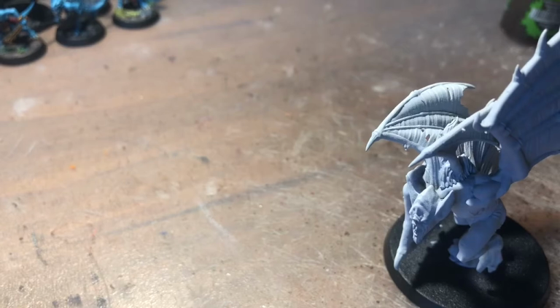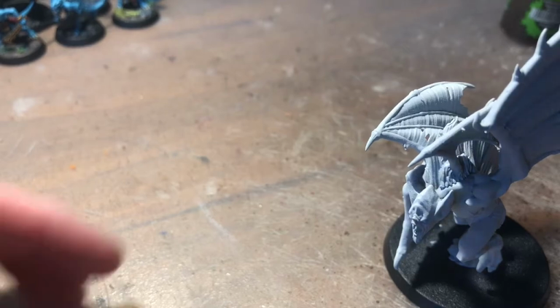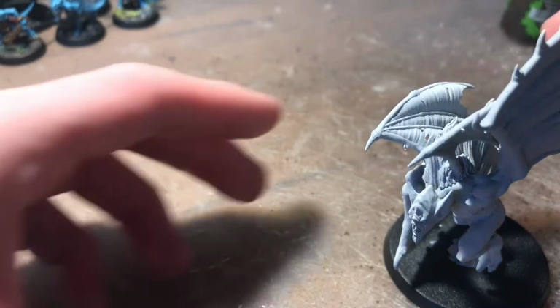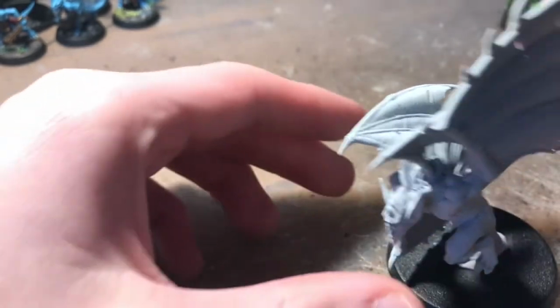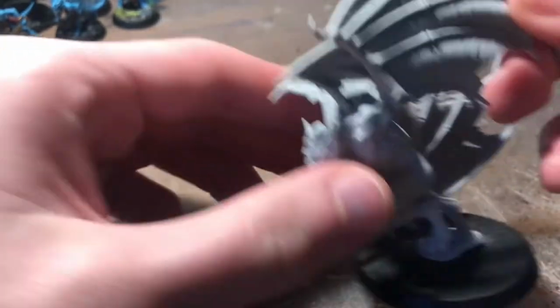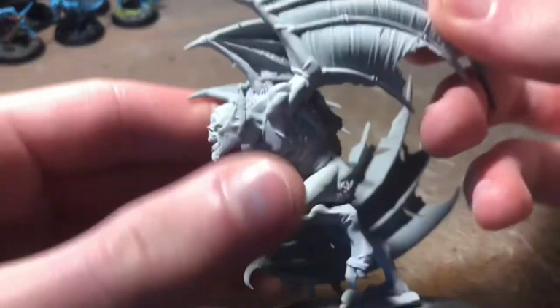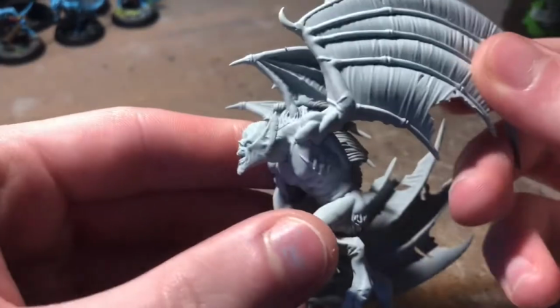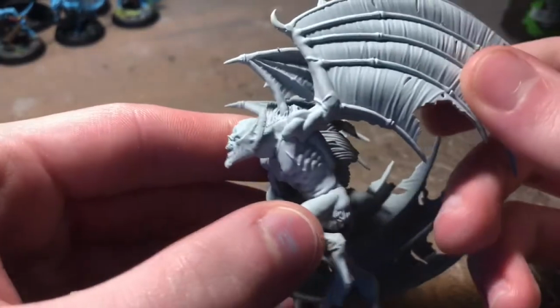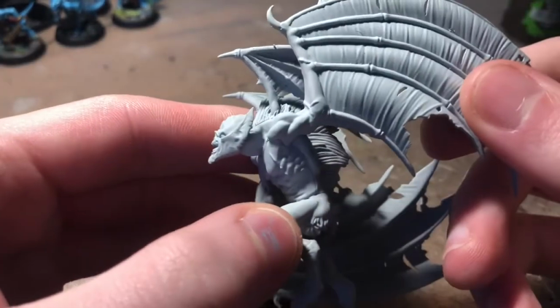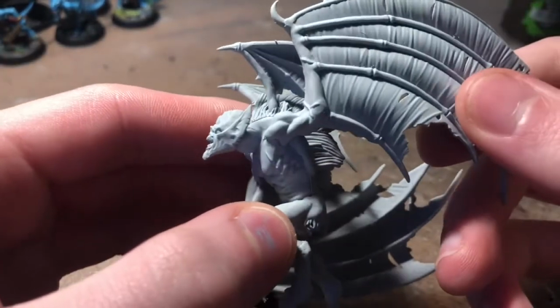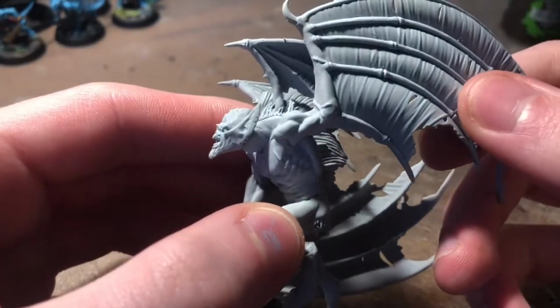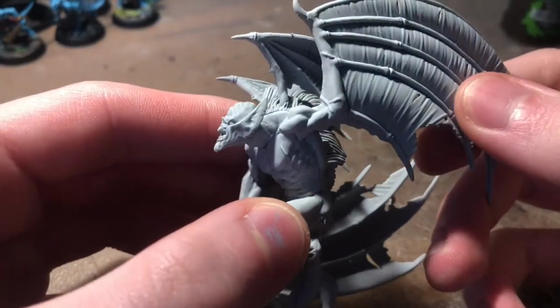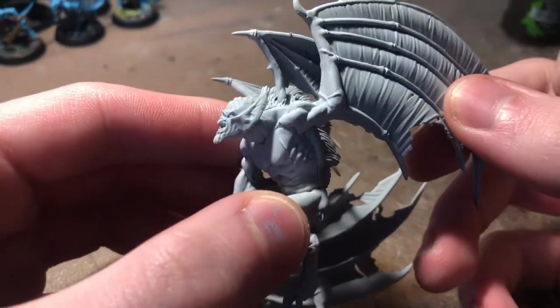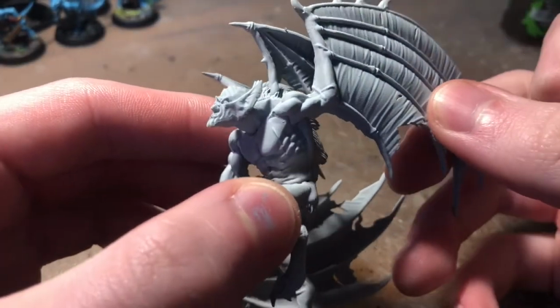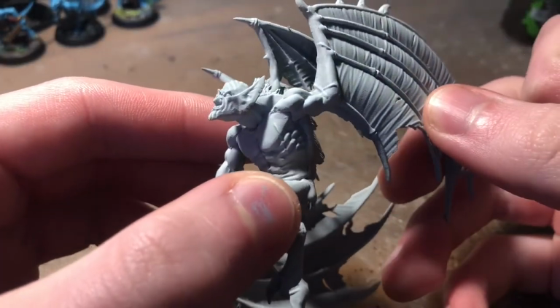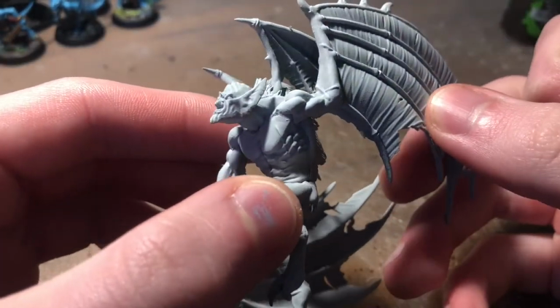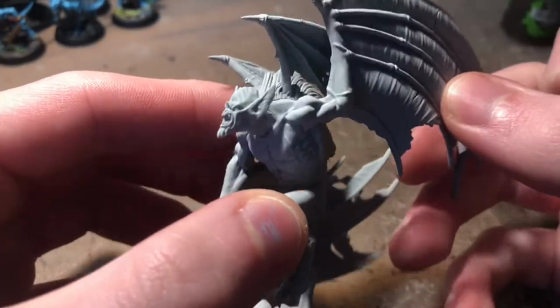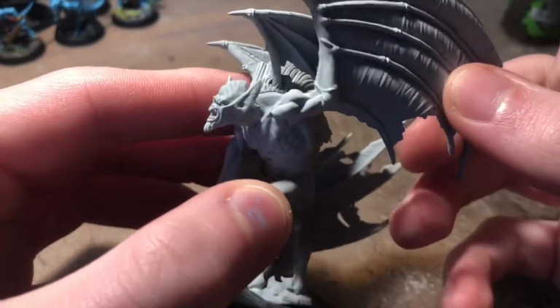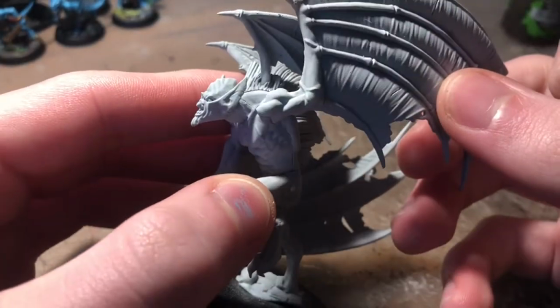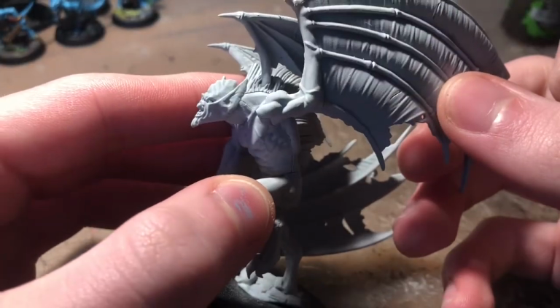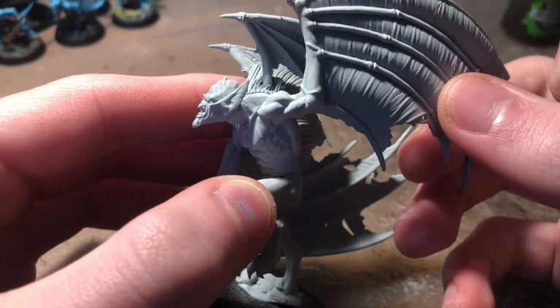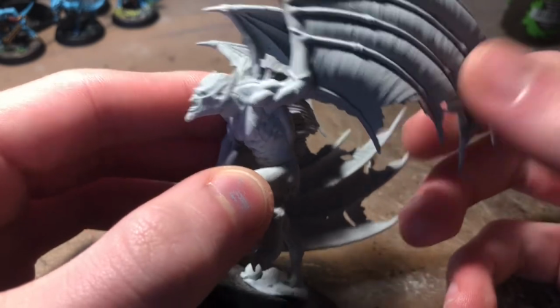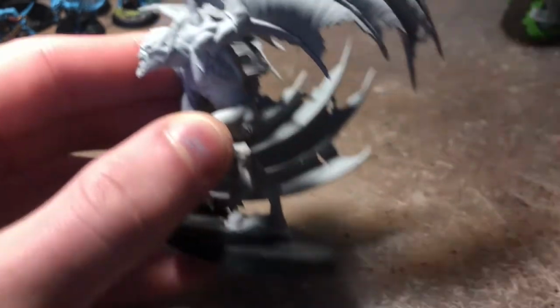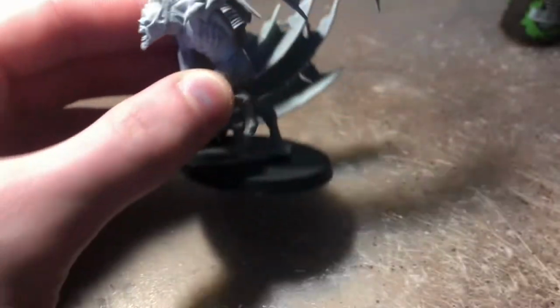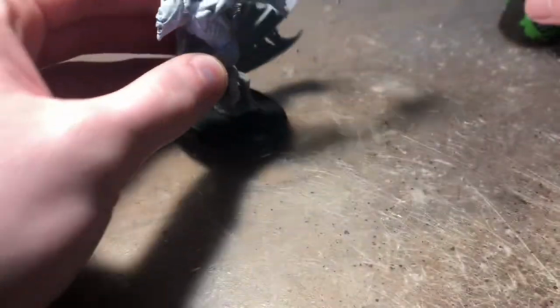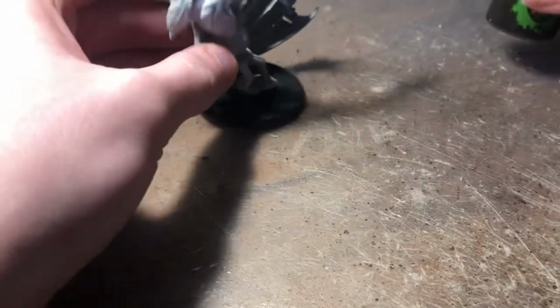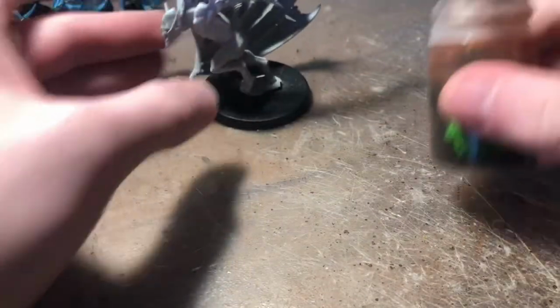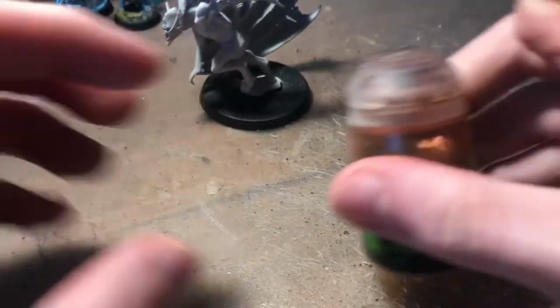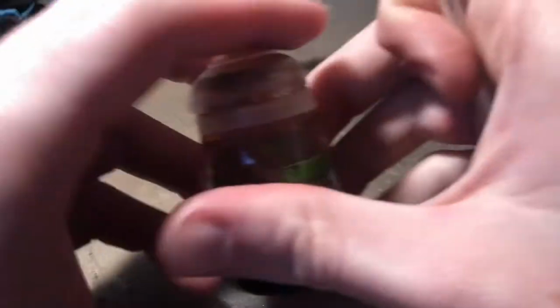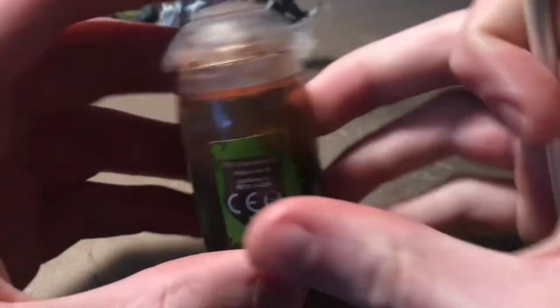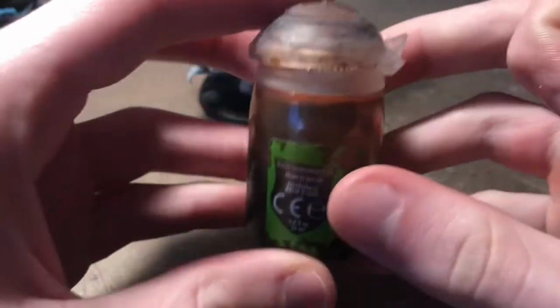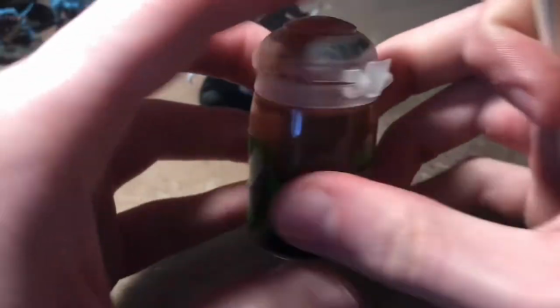Hi everyone, this is just going to be a quick tutorial on how to paint dead flesh. This is a flesh recipe you could use on zombies or vampires, anything dead really.